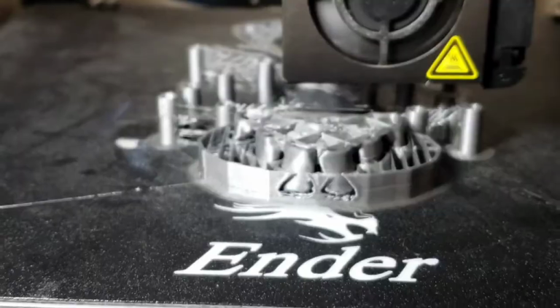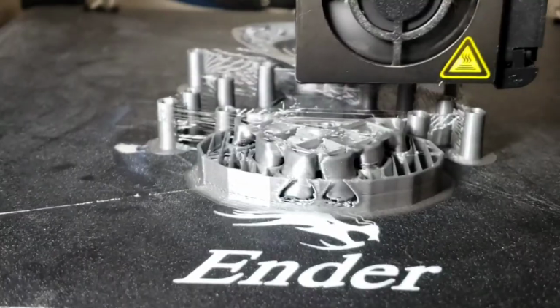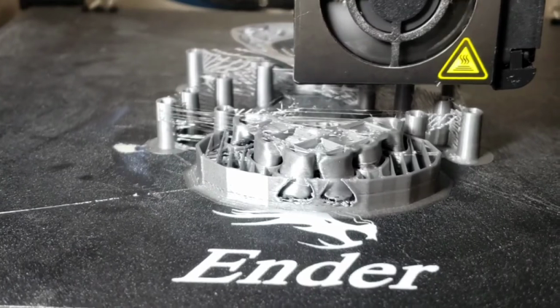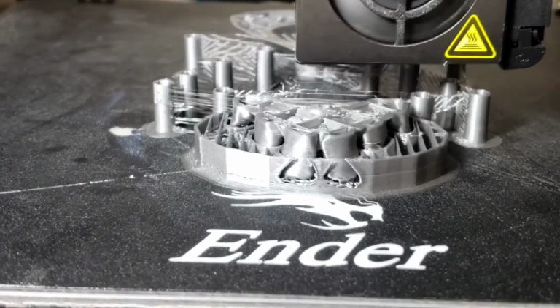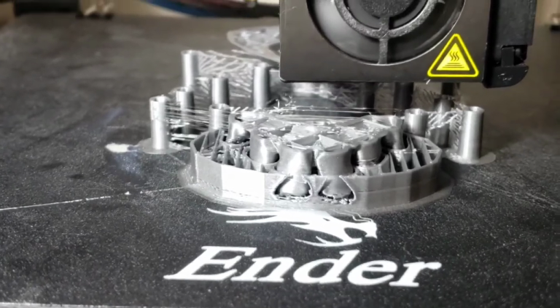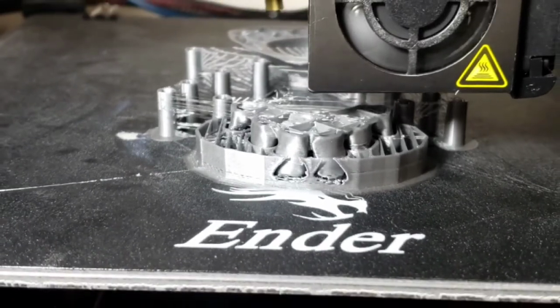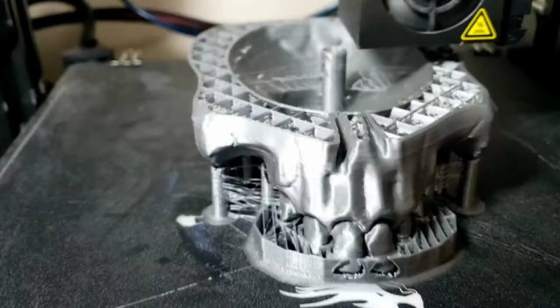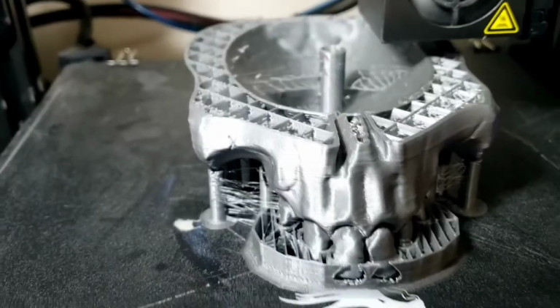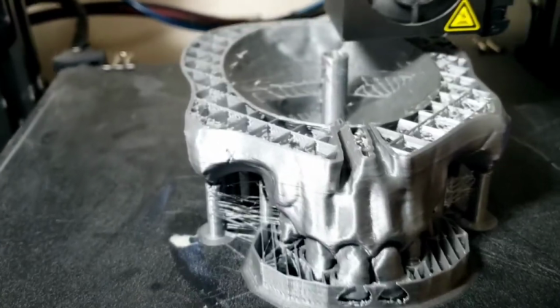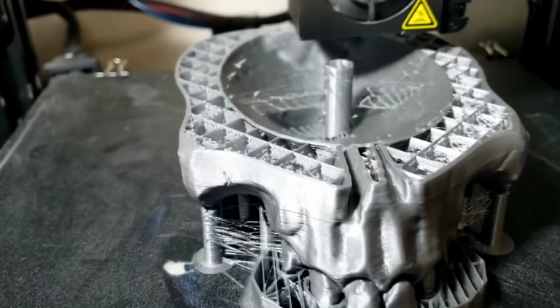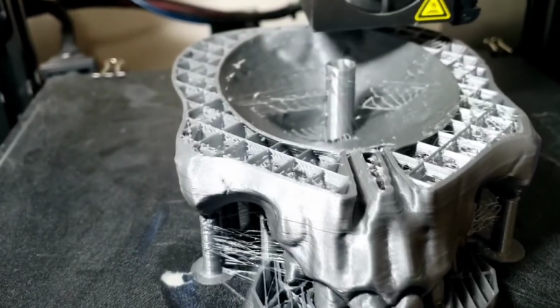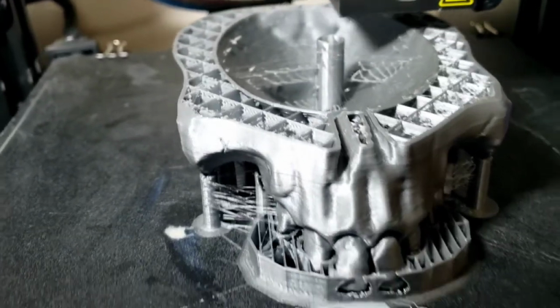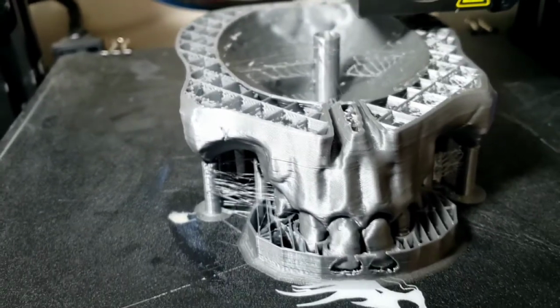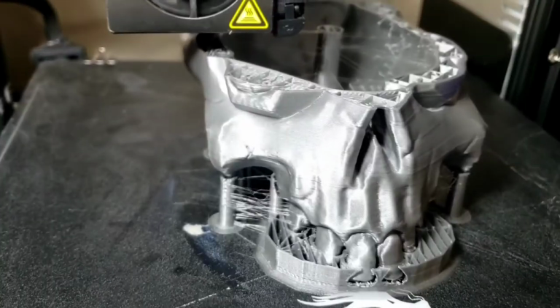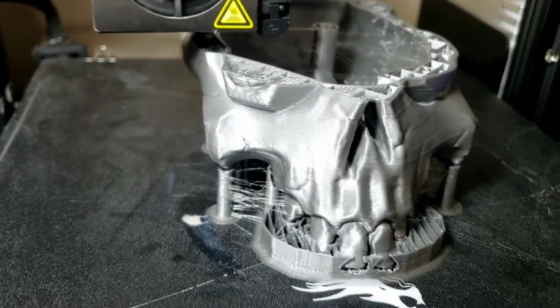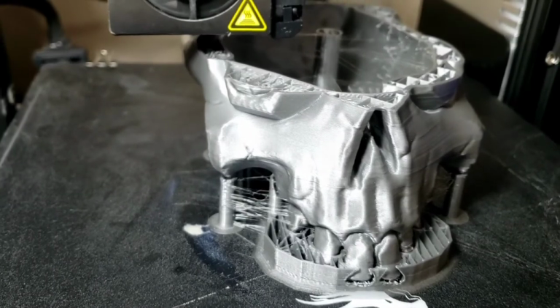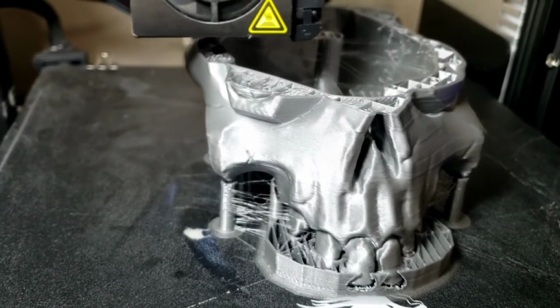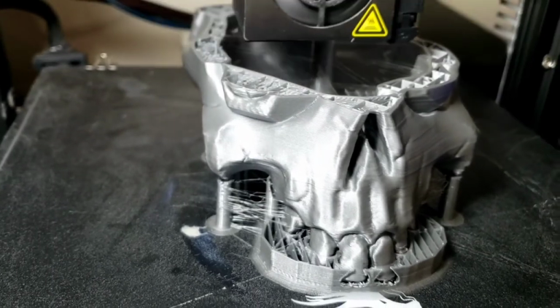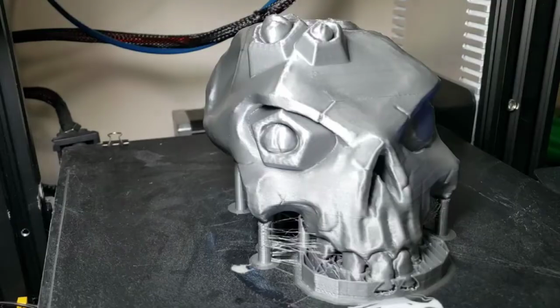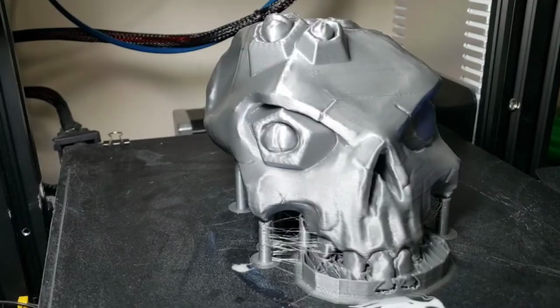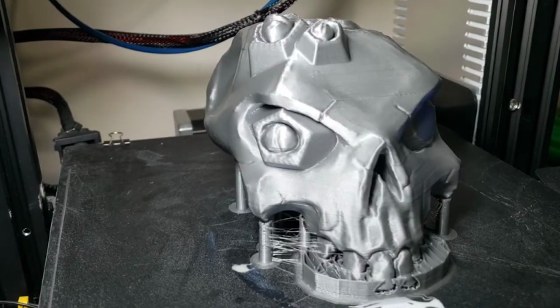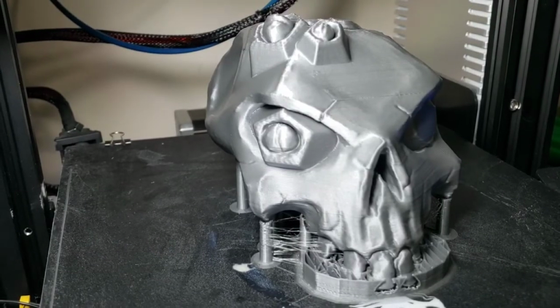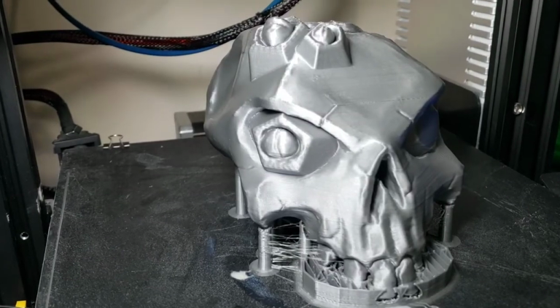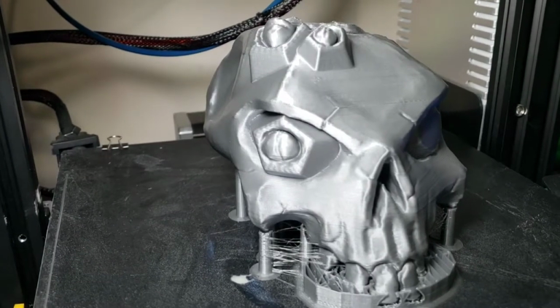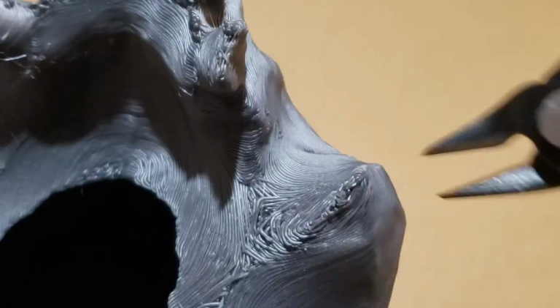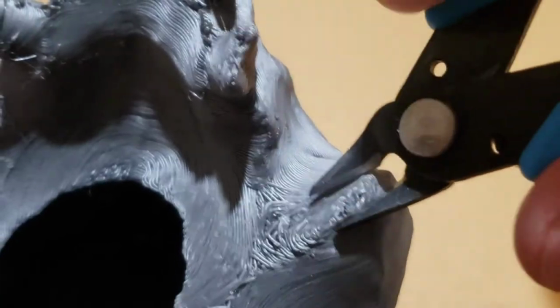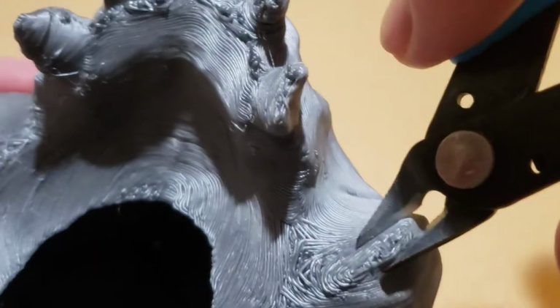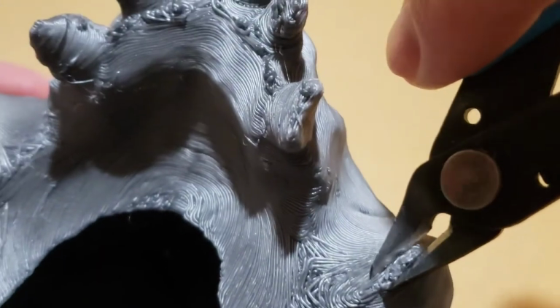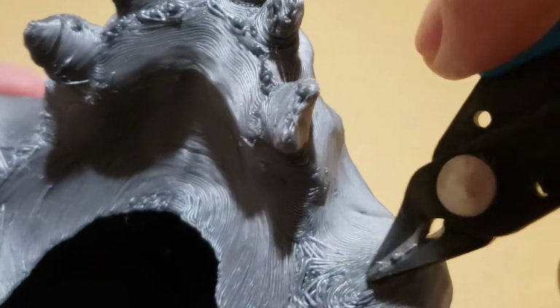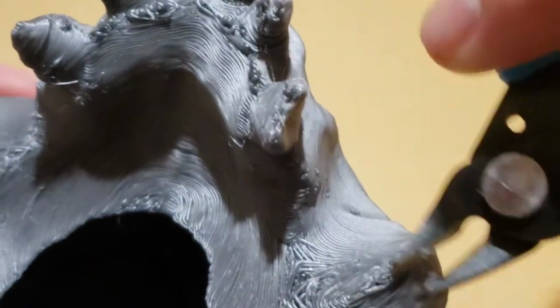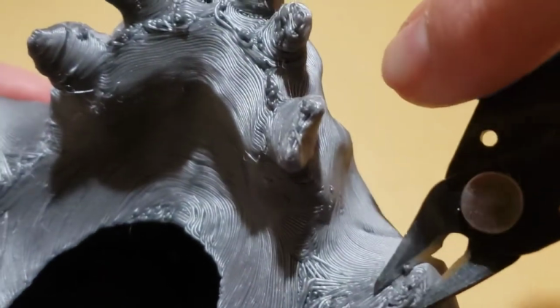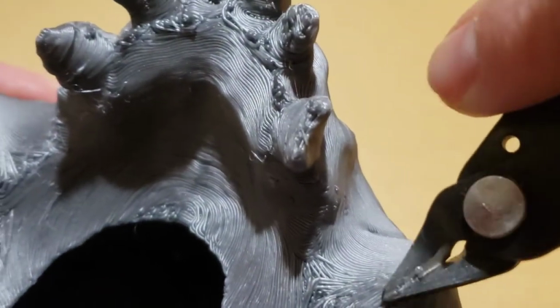The first thing to do is print the skull. I did it all in one piece on my Creality Ender 3. I will link the file in the description. After it finished printing, I trimmed and filed all the rough areas.